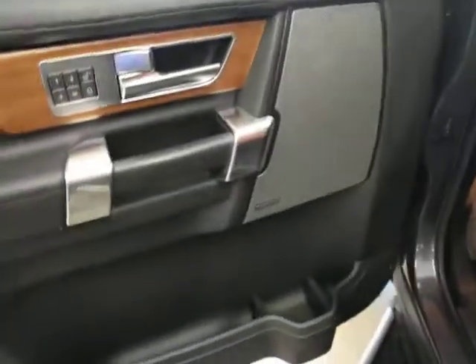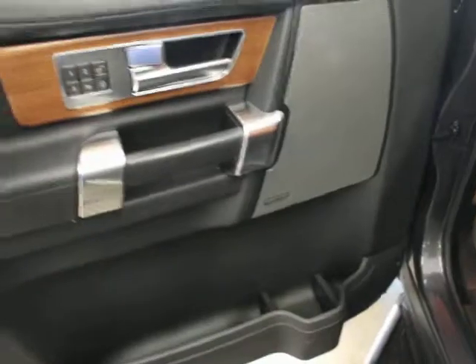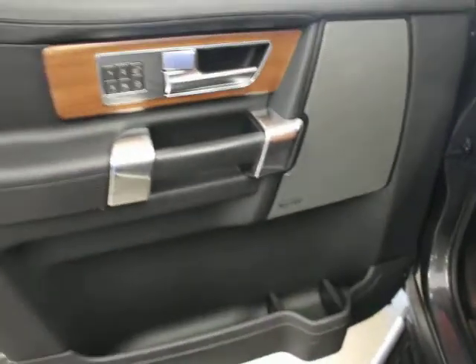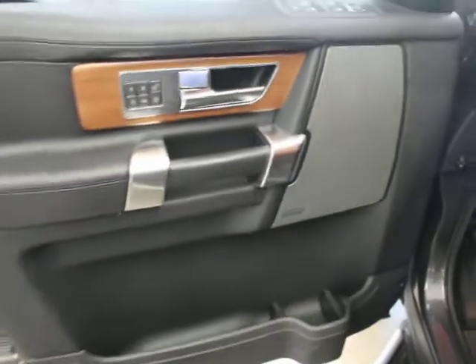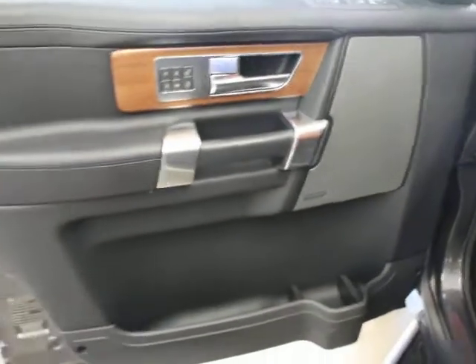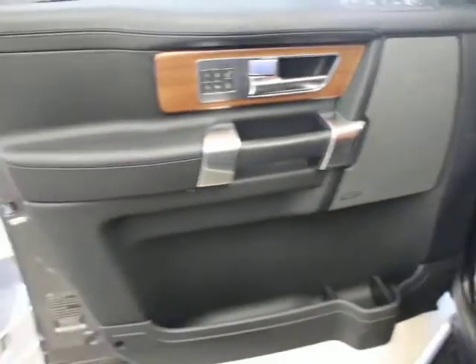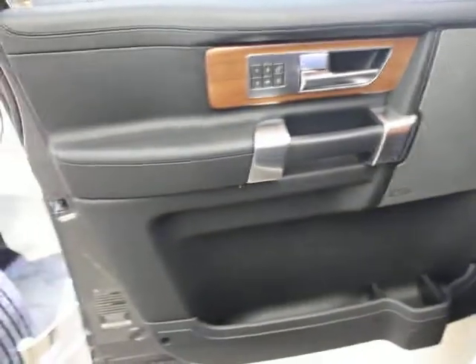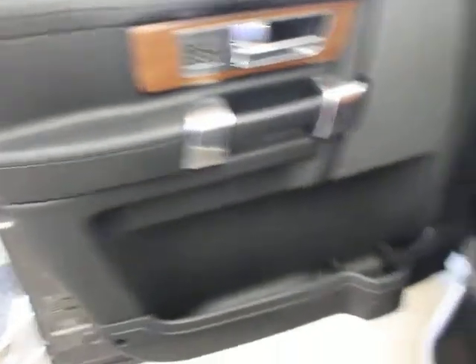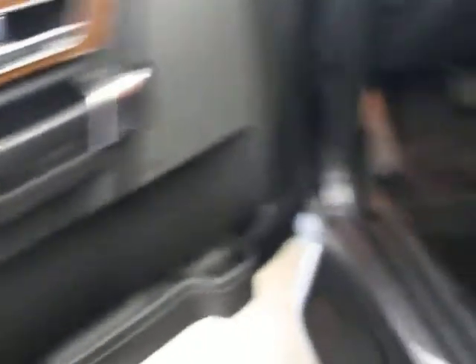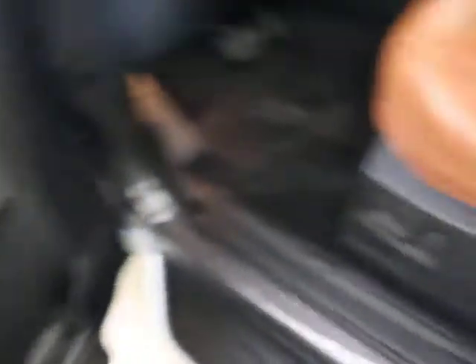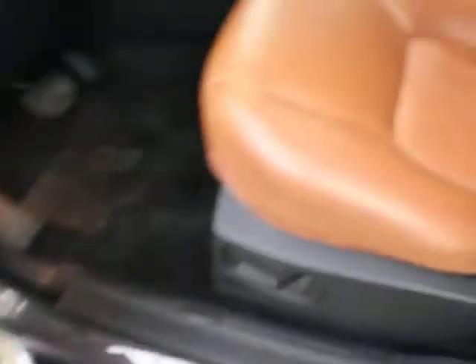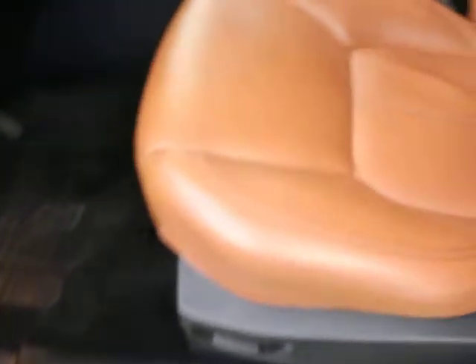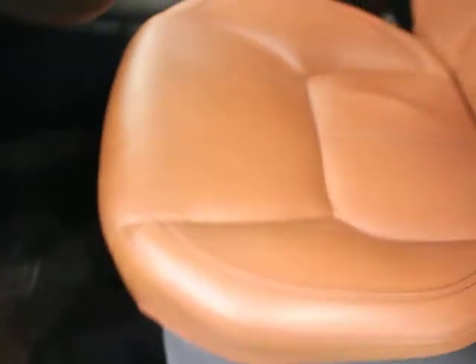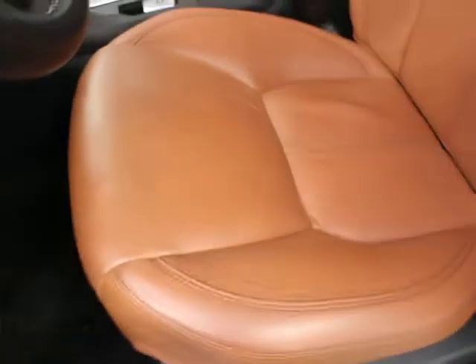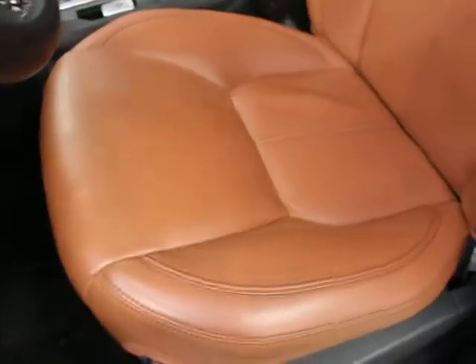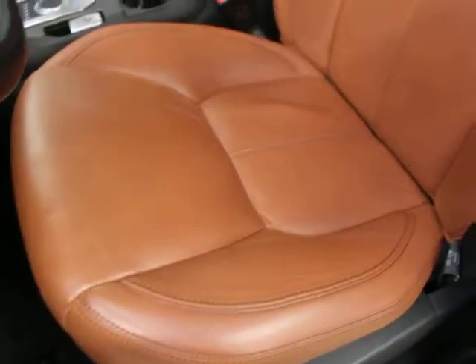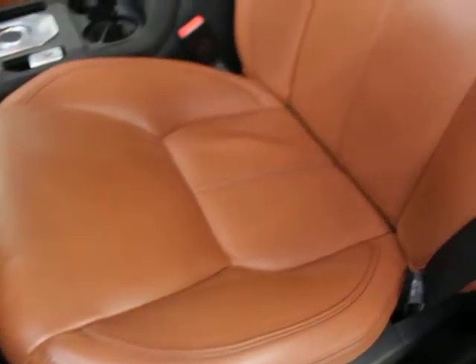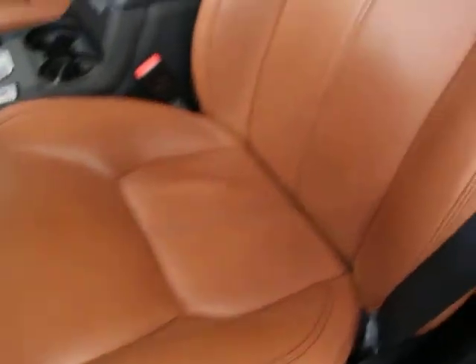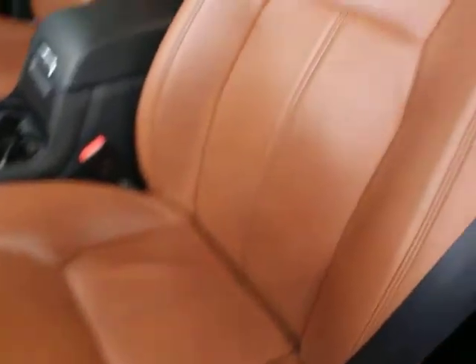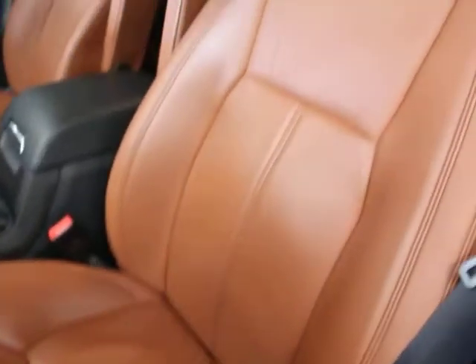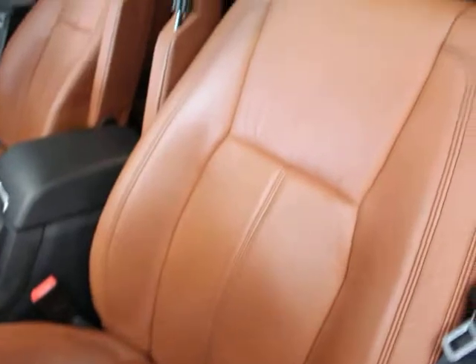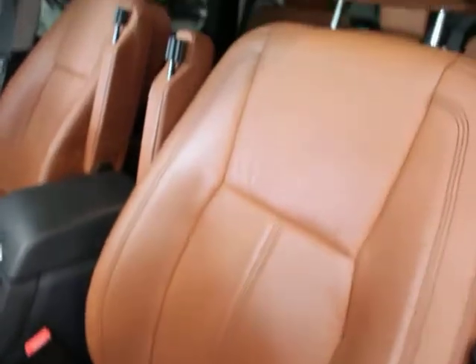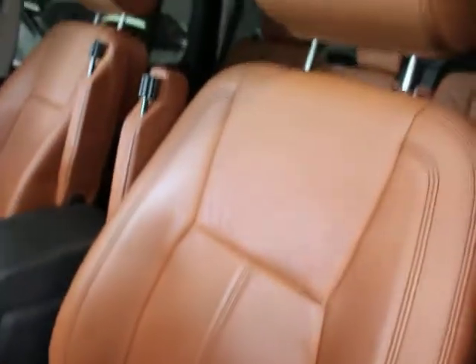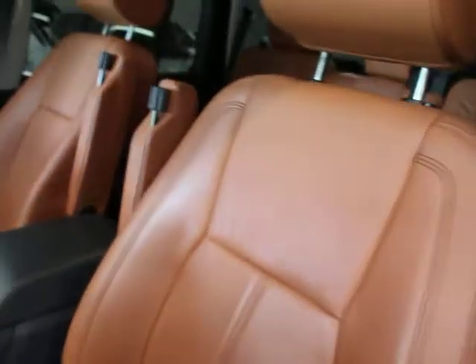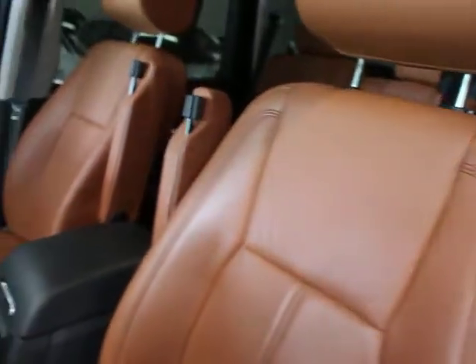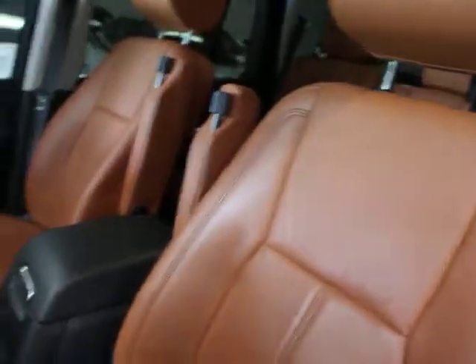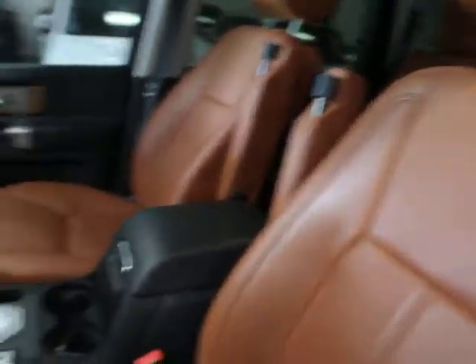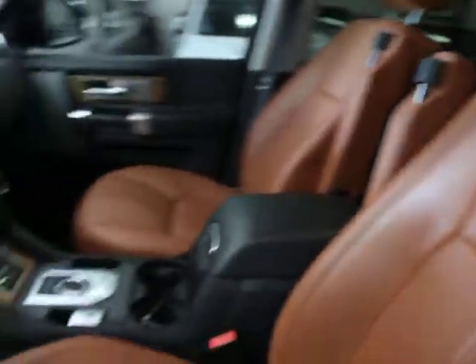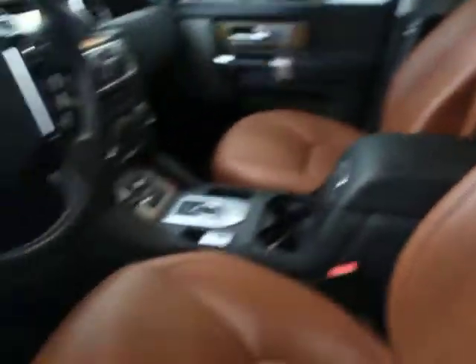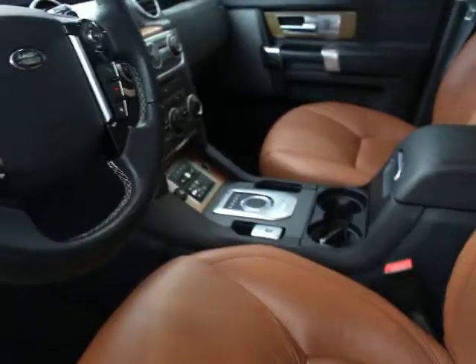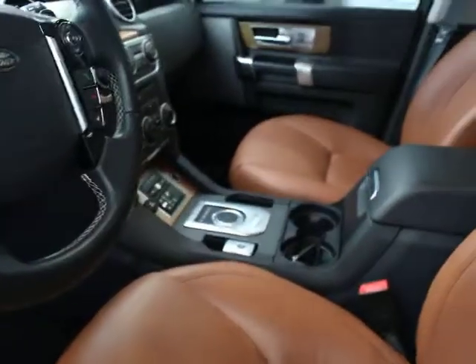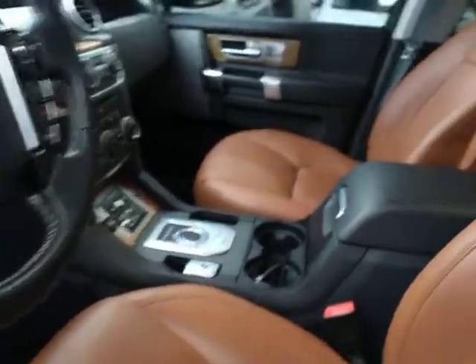Door panel. Meridian sound. Driver's side seat and leather — really clean. Most of these are going to be clean.